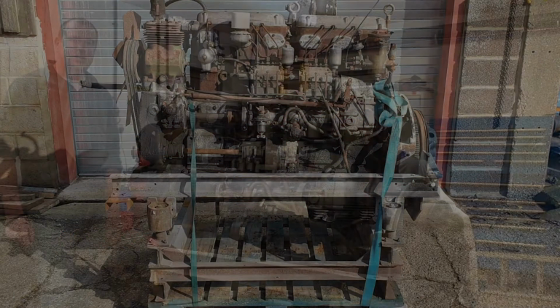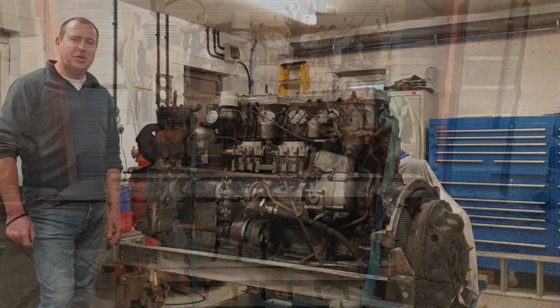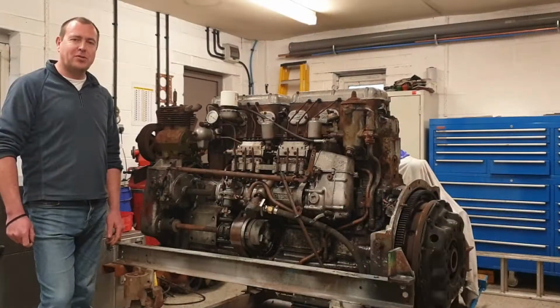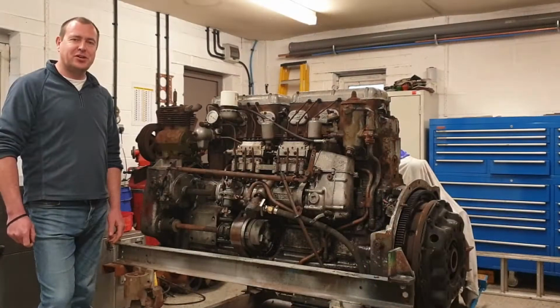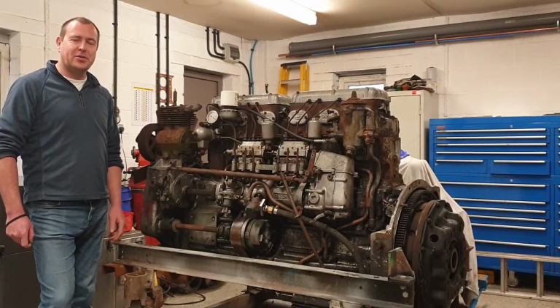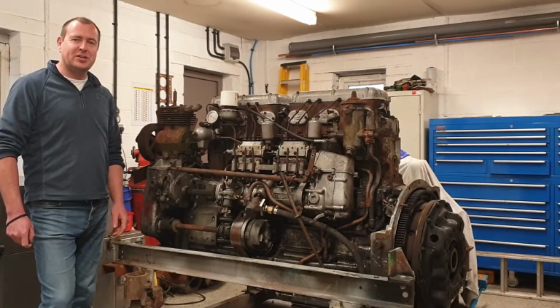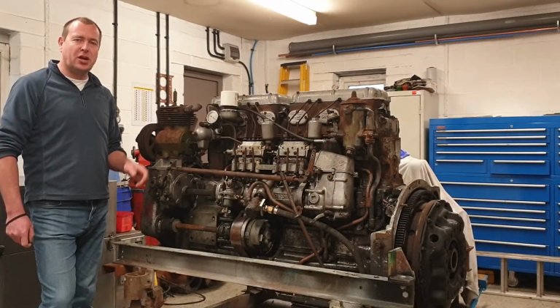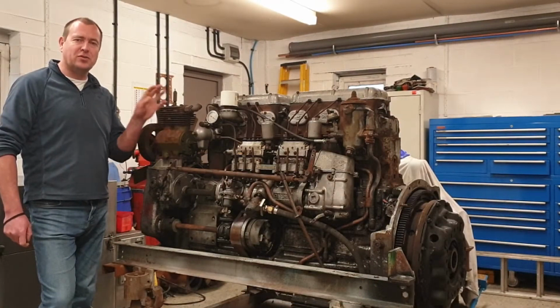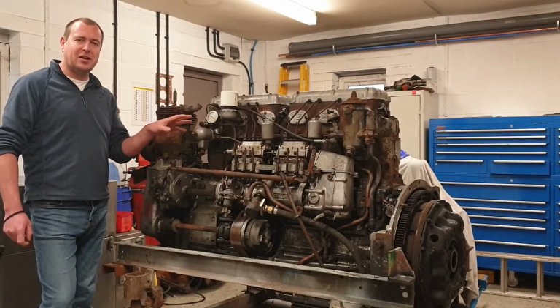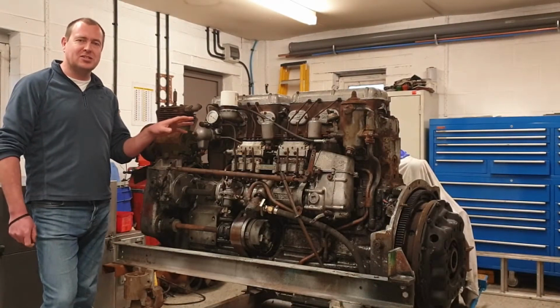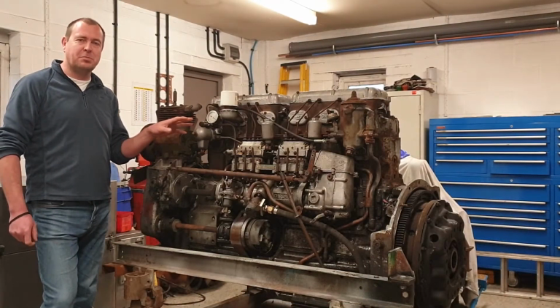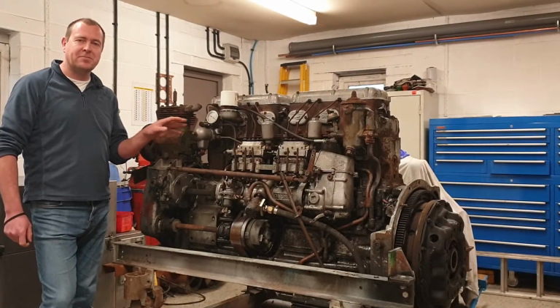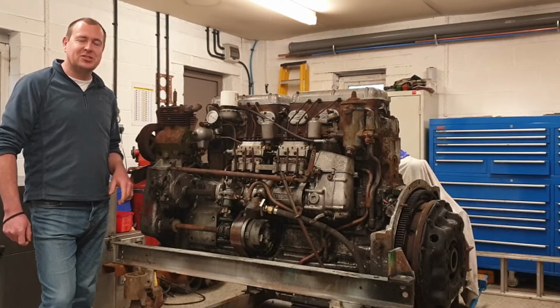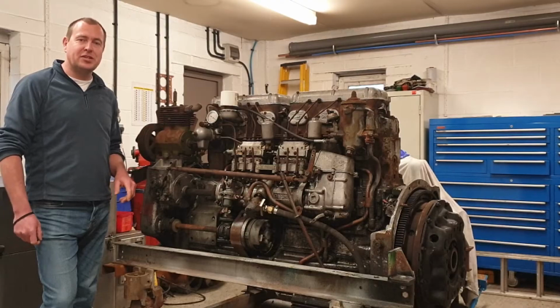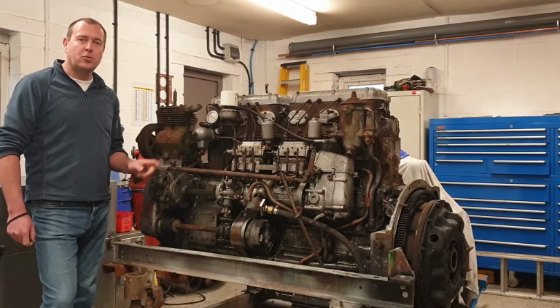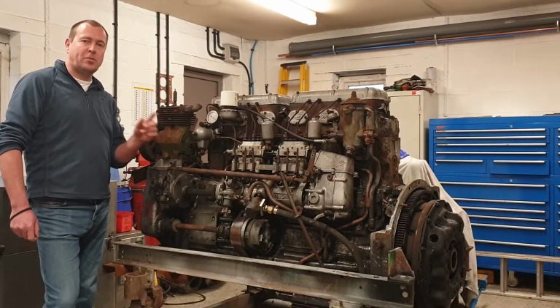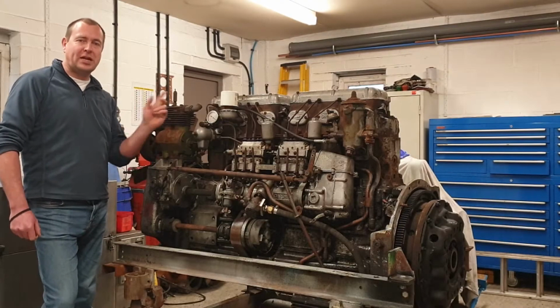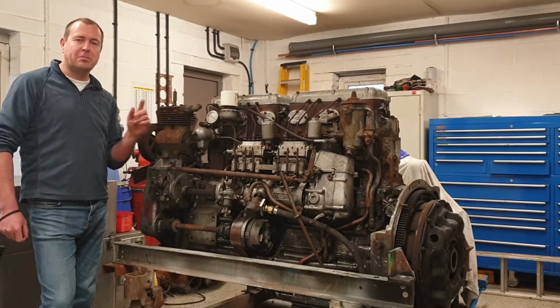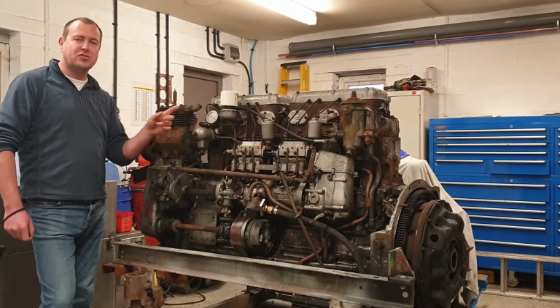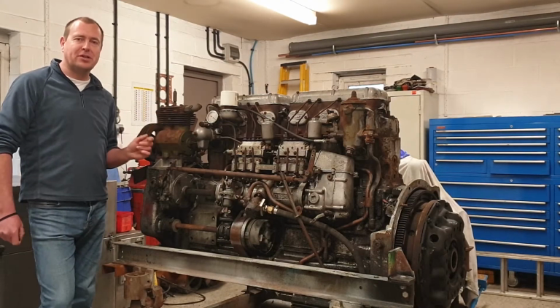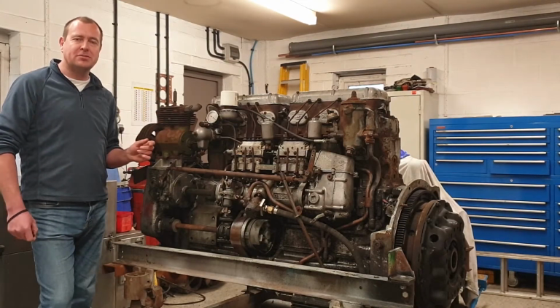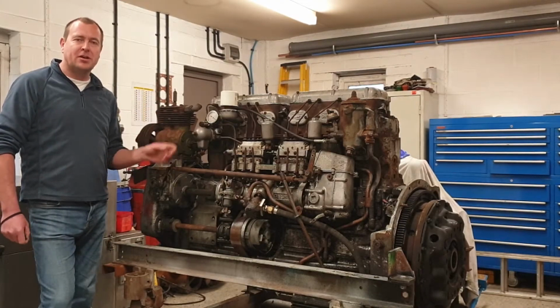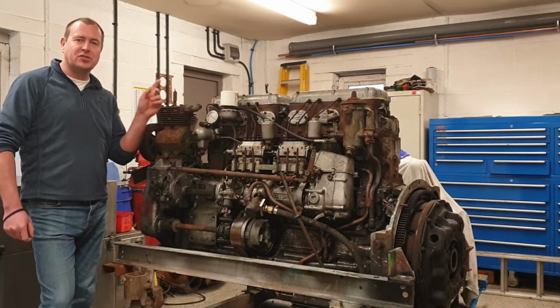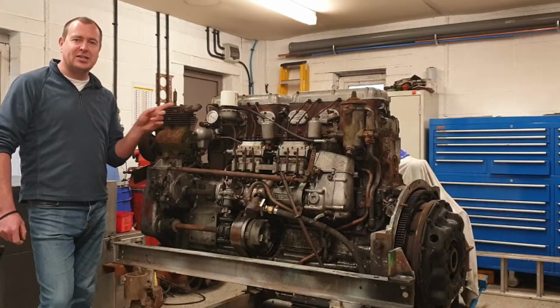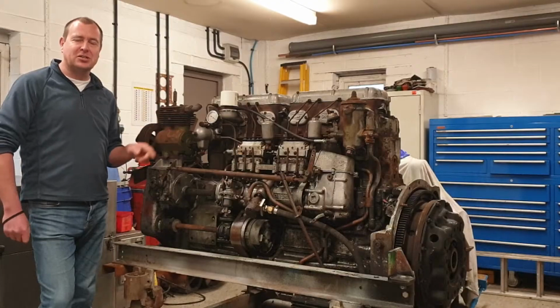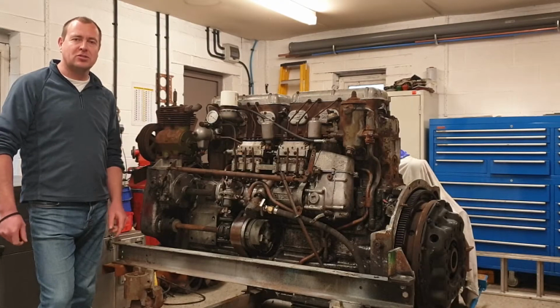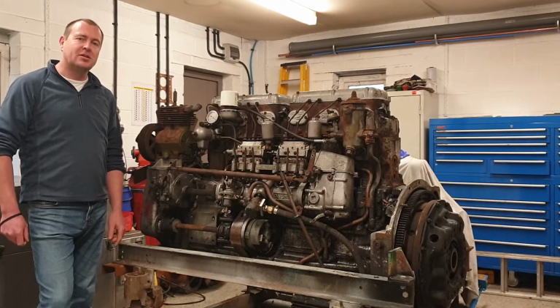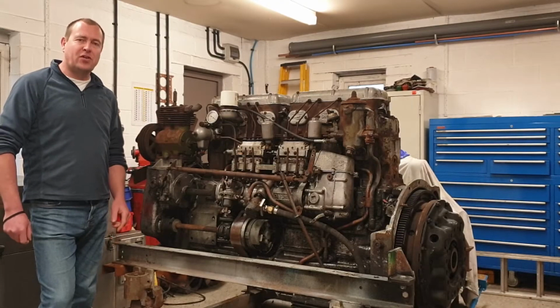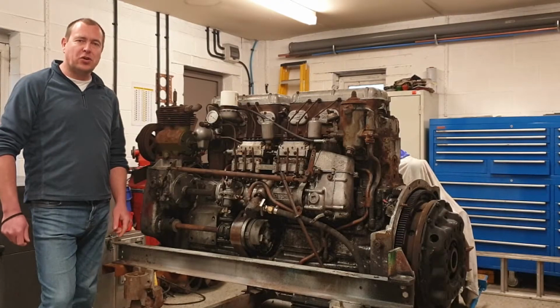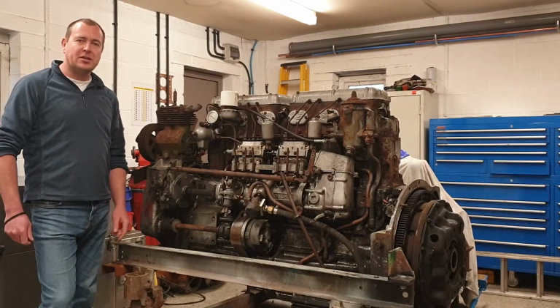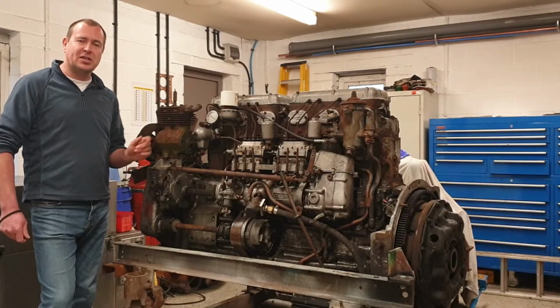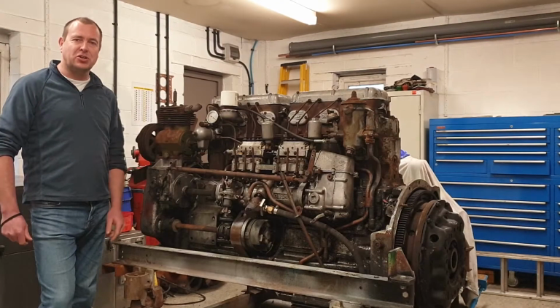Hello everybody and welcome to the third video in the series on the overhaul of this Gardner 6LXB. In today's video we're going to strip off all the ancillary components from around the engine and remove the cylinder heads and cylinder blocks. If we find anything on the way we'll take a closer look.